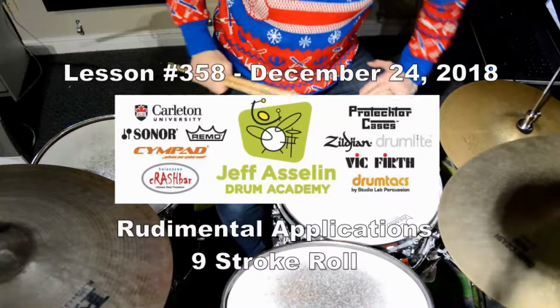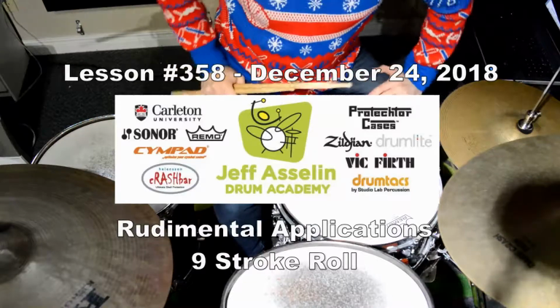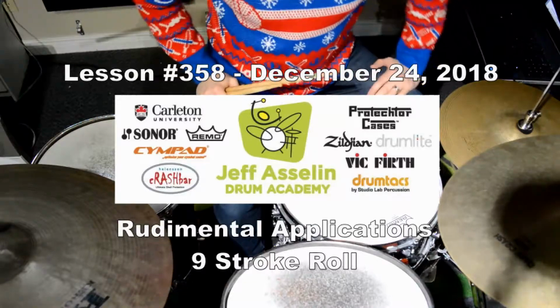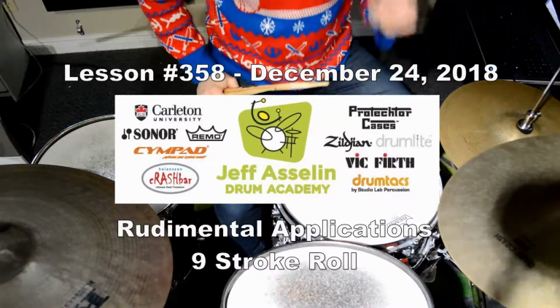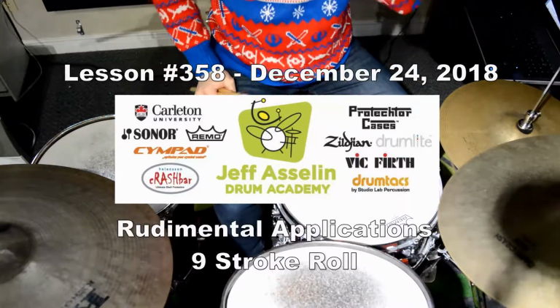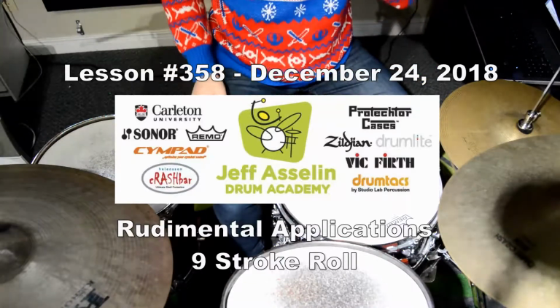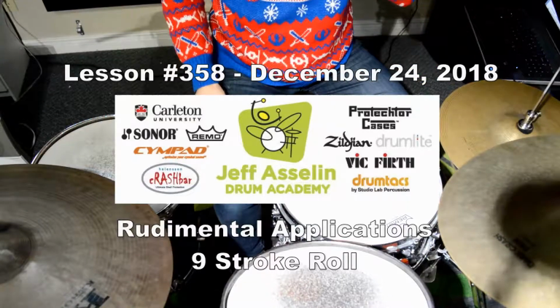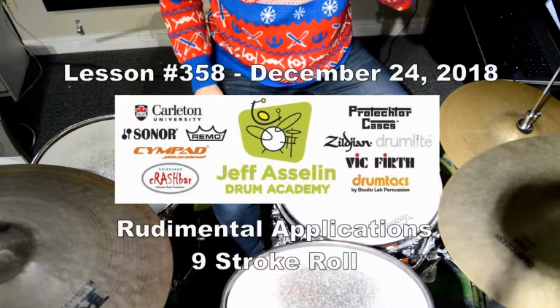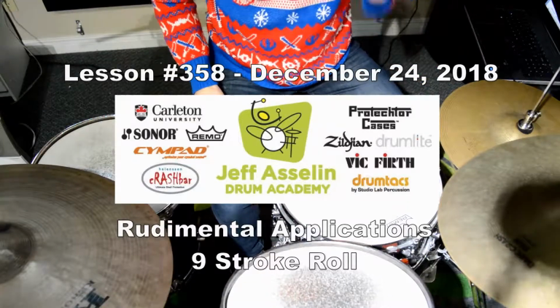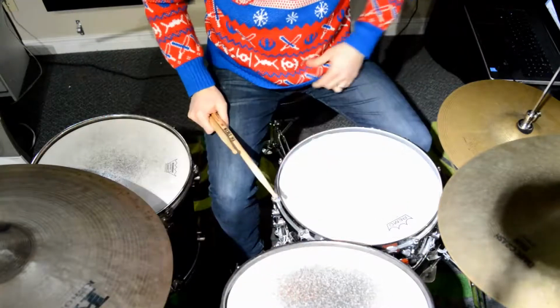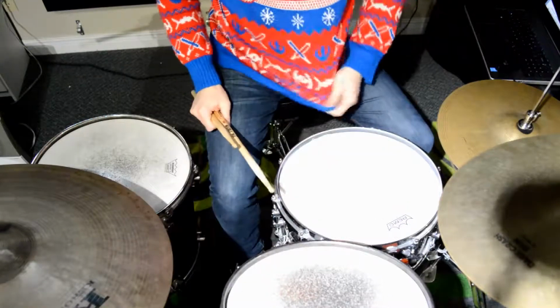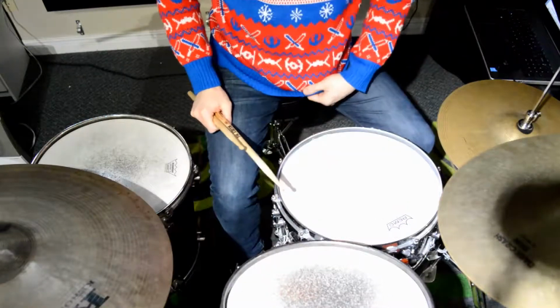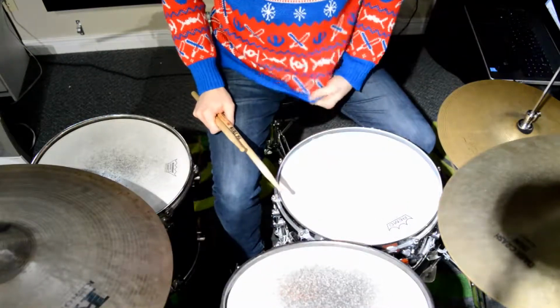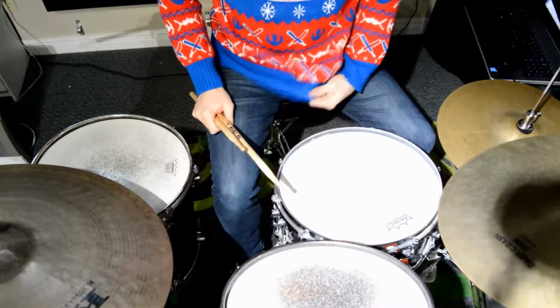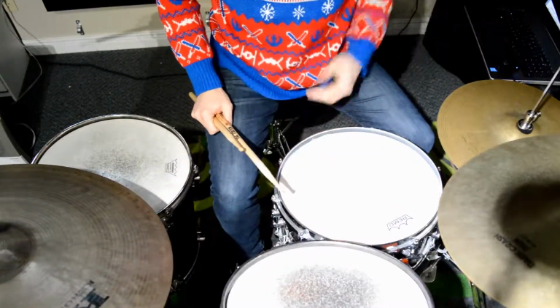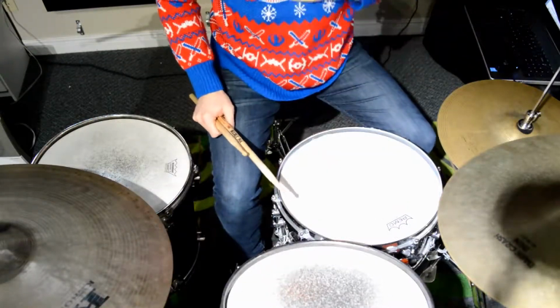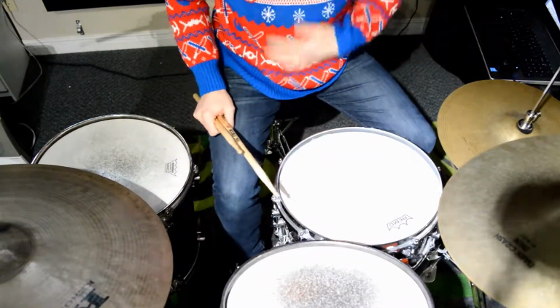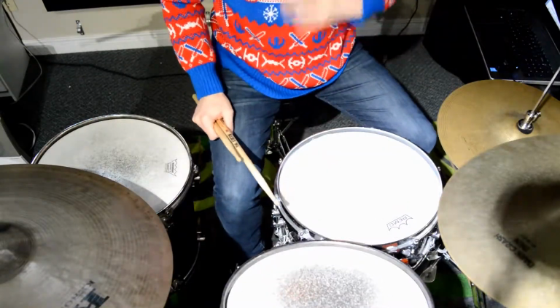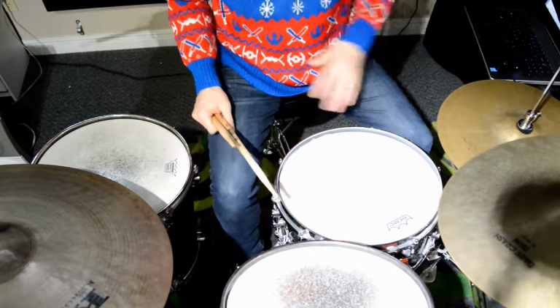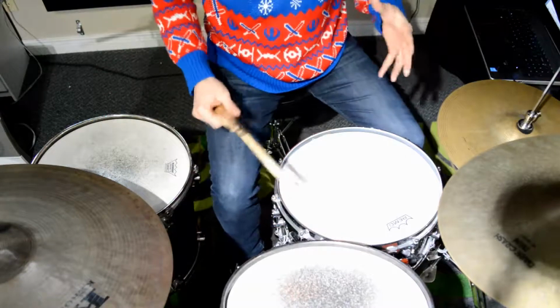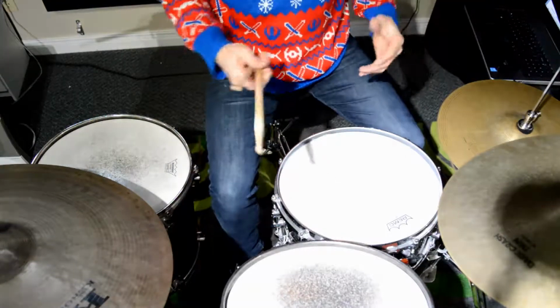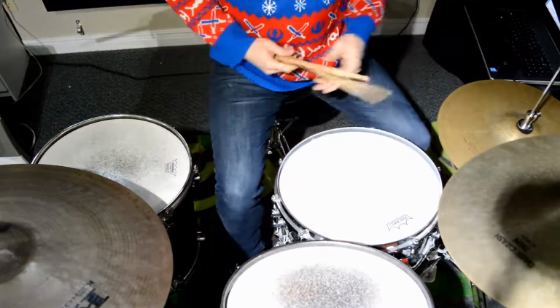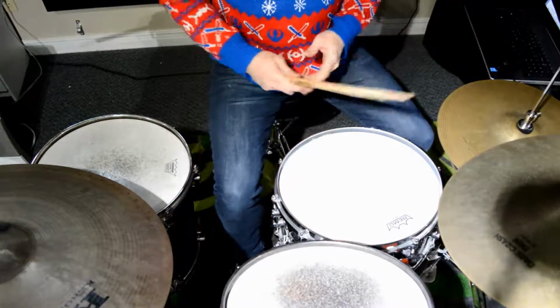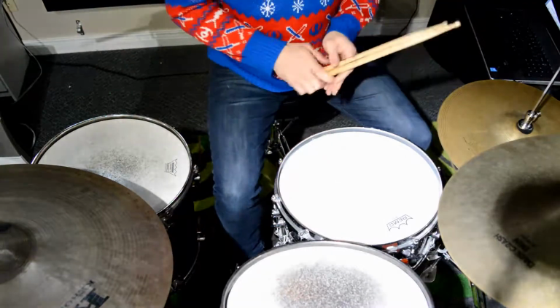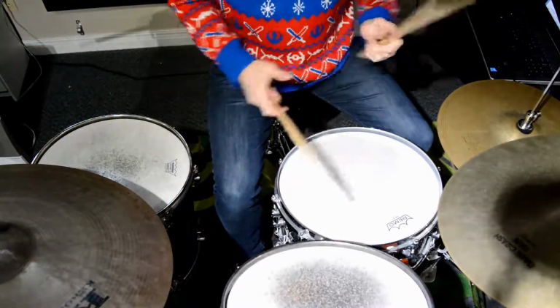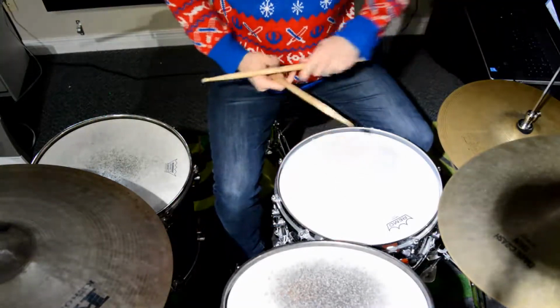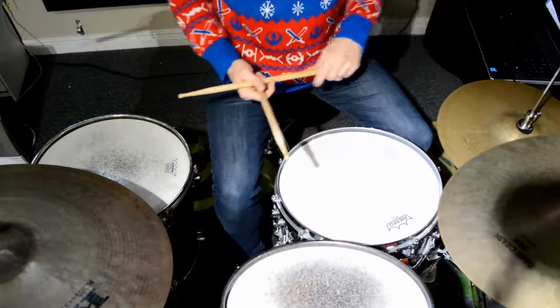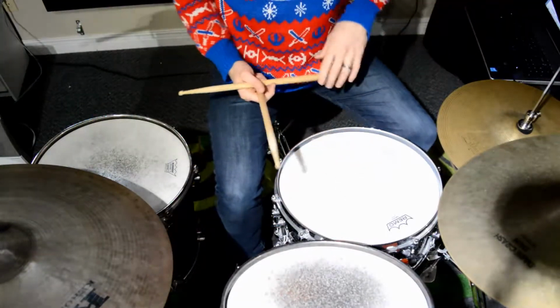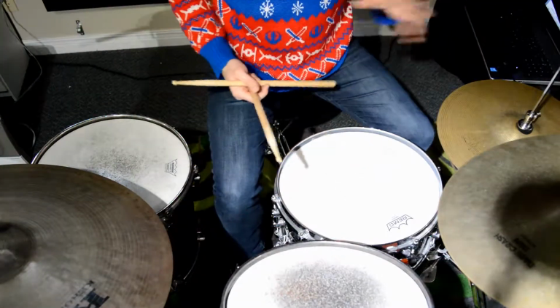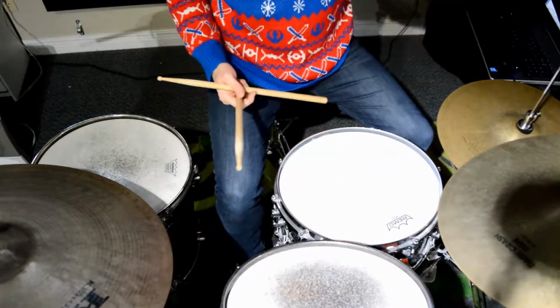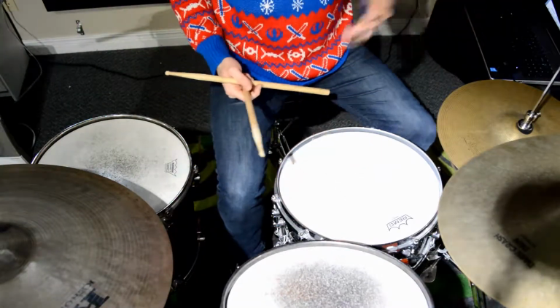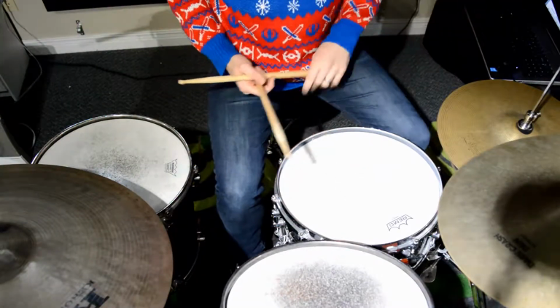Hi everybody. Today is Christmas Eve. Merry Christmas. I'm wearing my Star Wars Christmas sweater here. Hope you guys are too. We're going to do the nine-stroke roll here around the drum set.